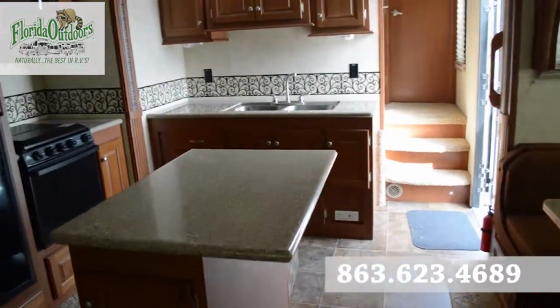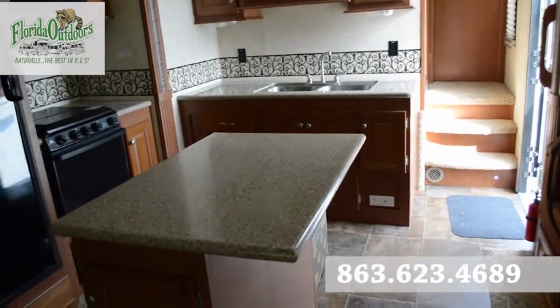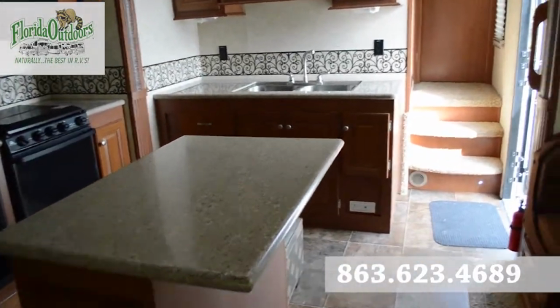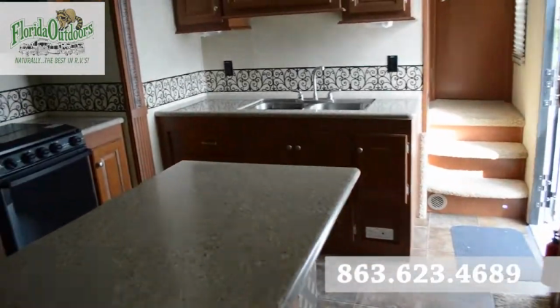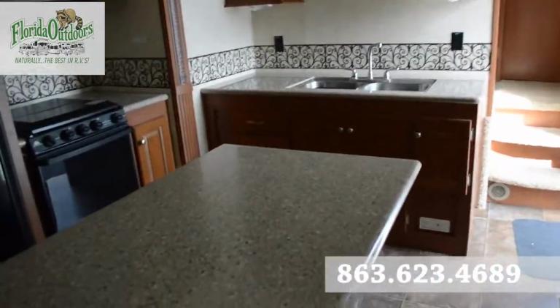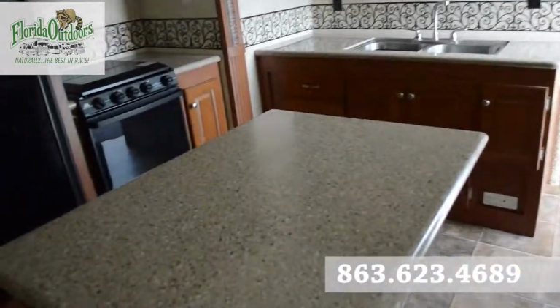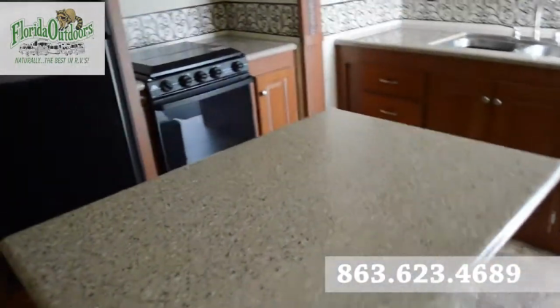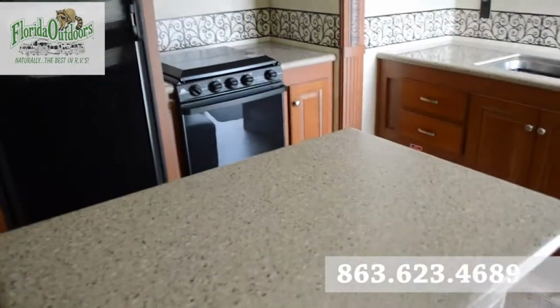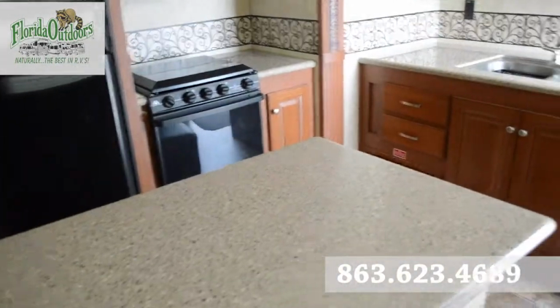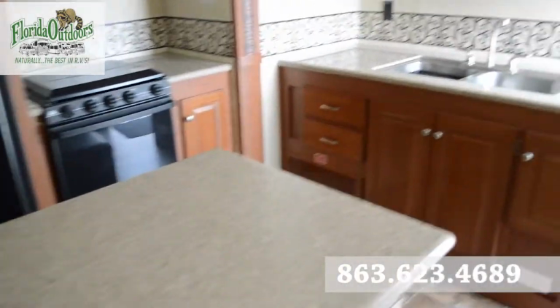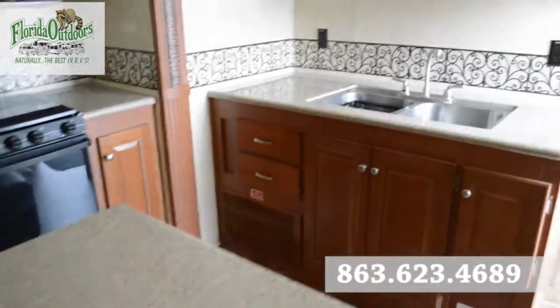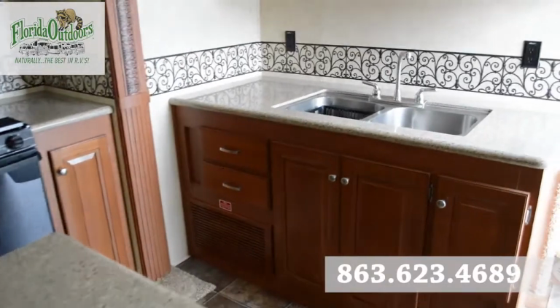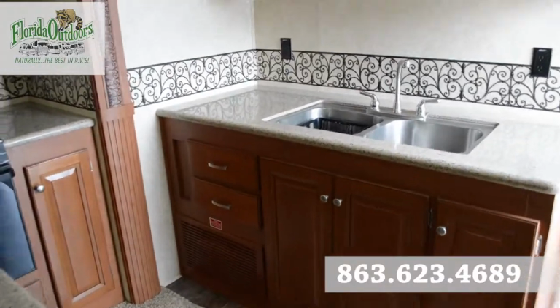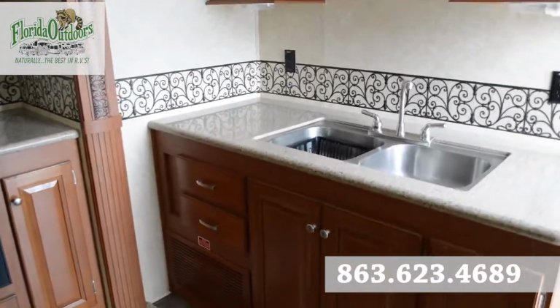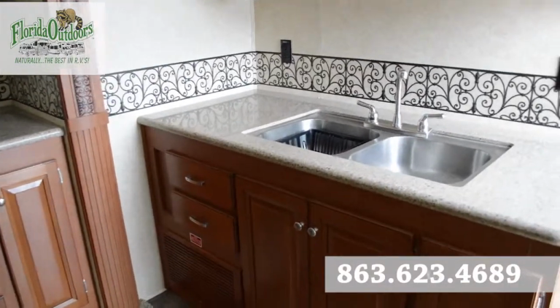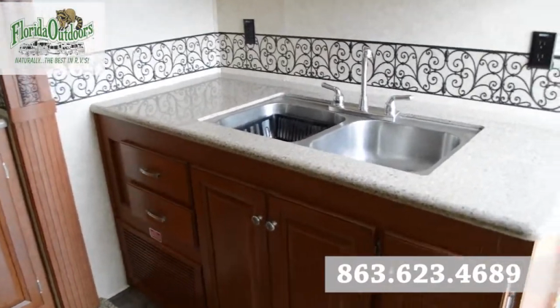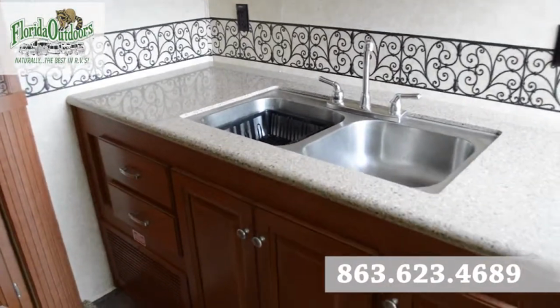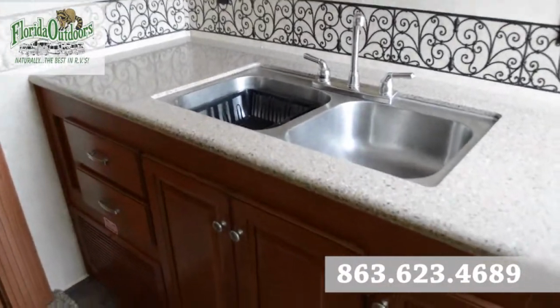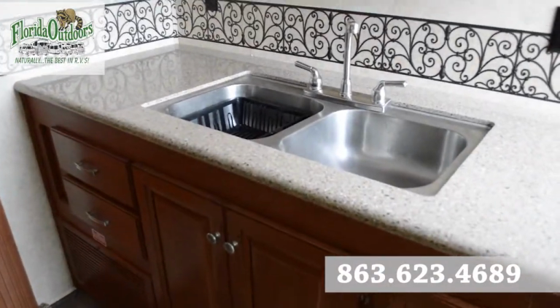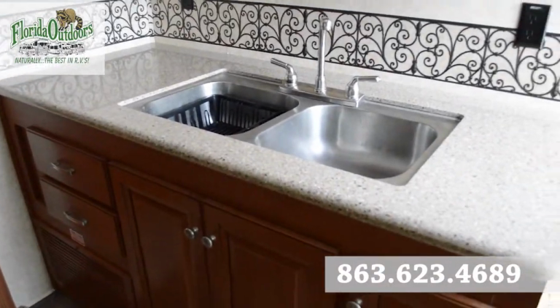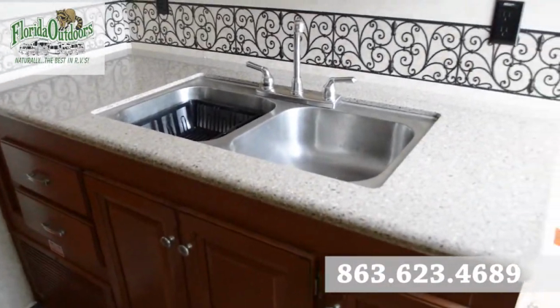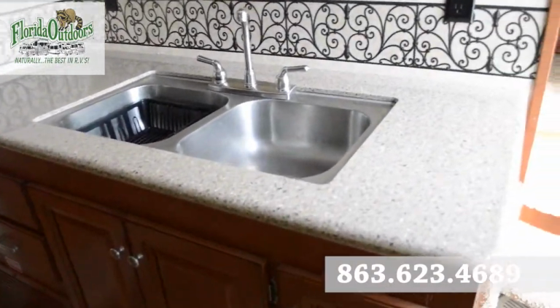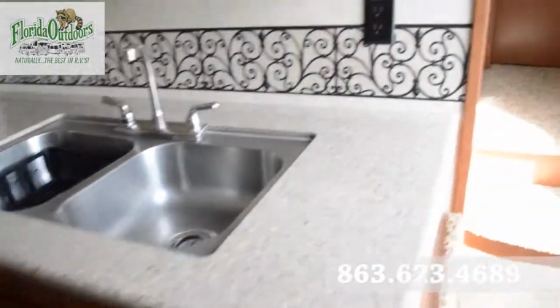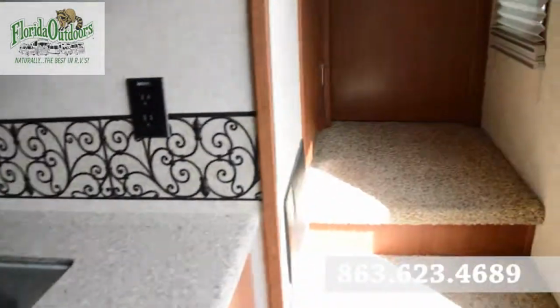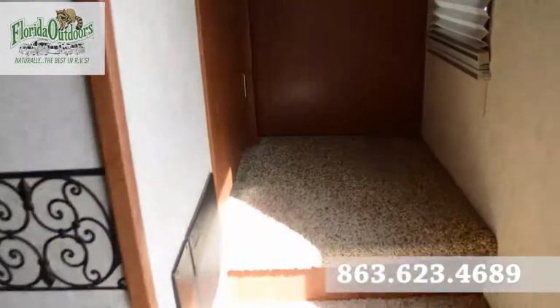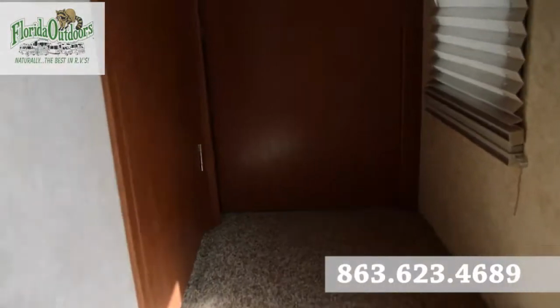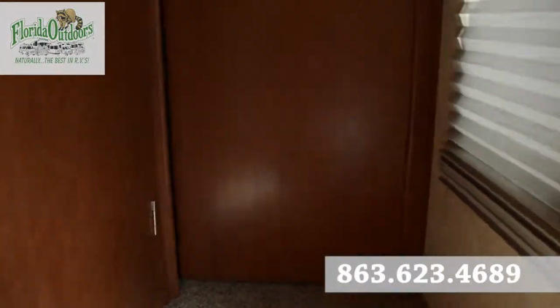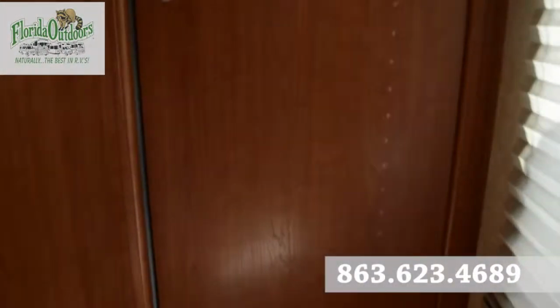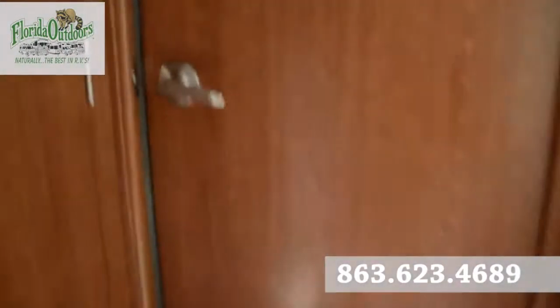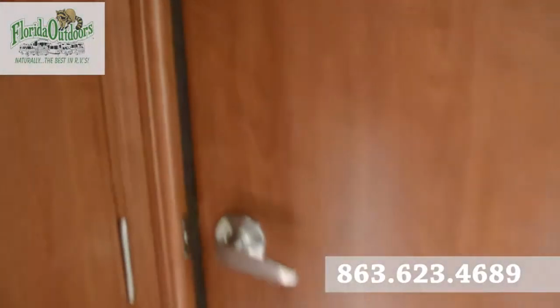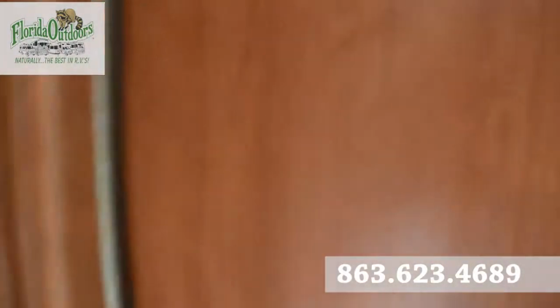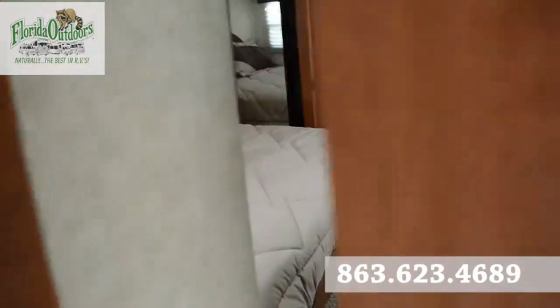Solid surface countertops and island area here in the kitchen. Undermounted sink — nice large sink here. Lots of counter space as well. Moving here into the master bedroom.